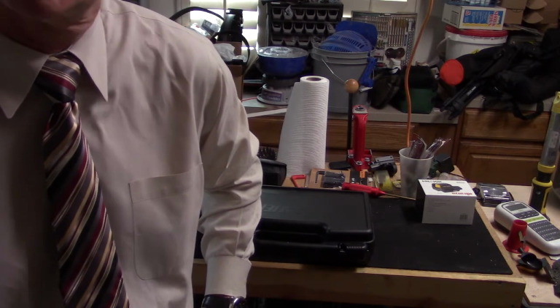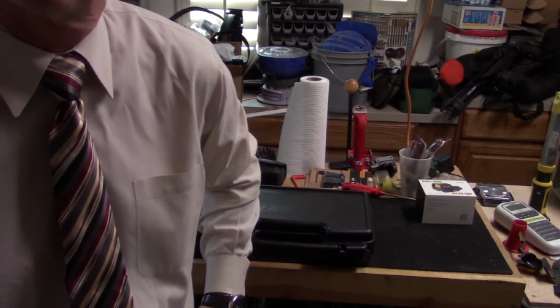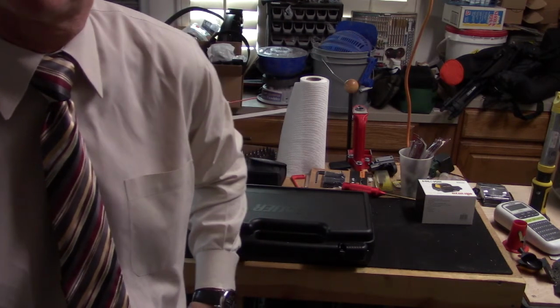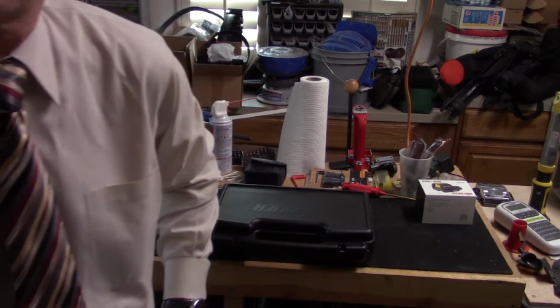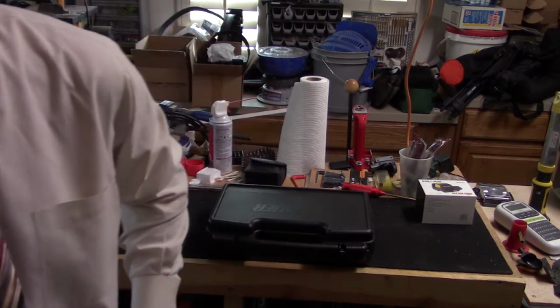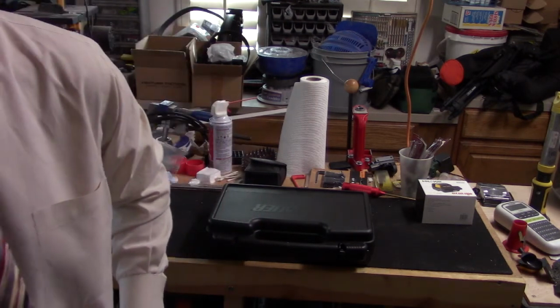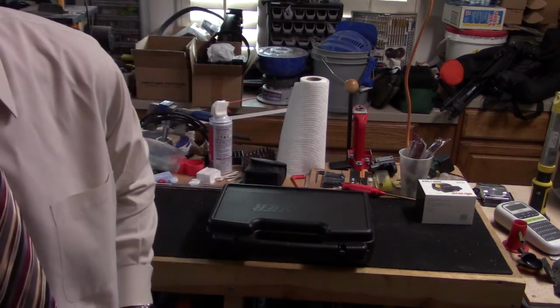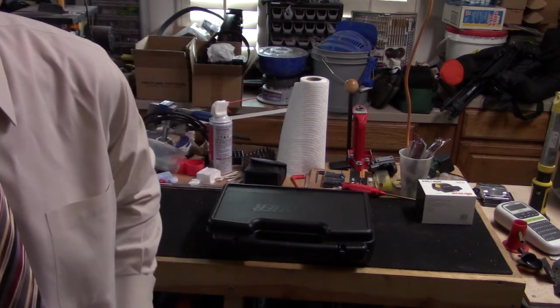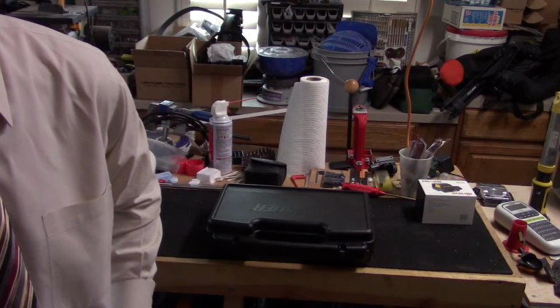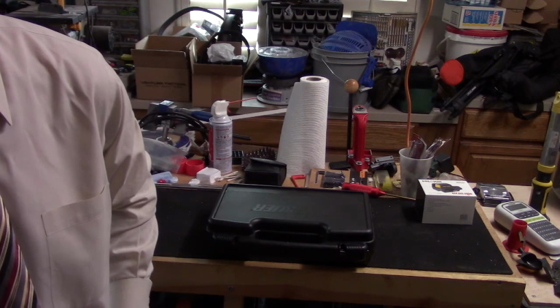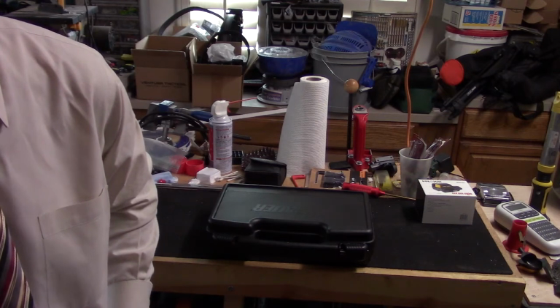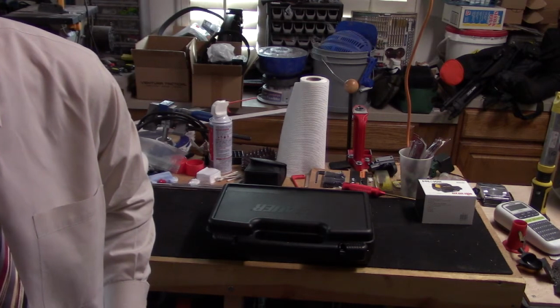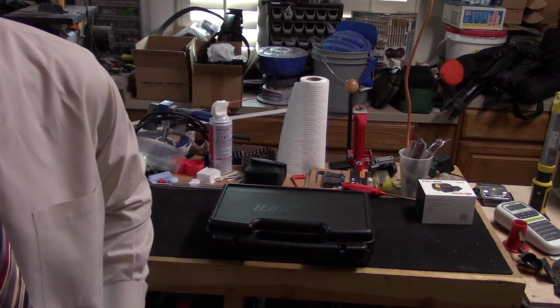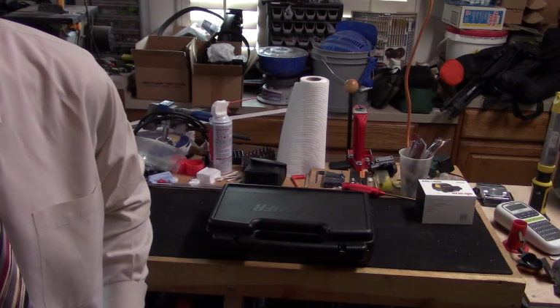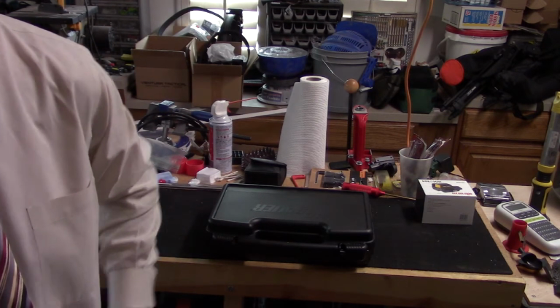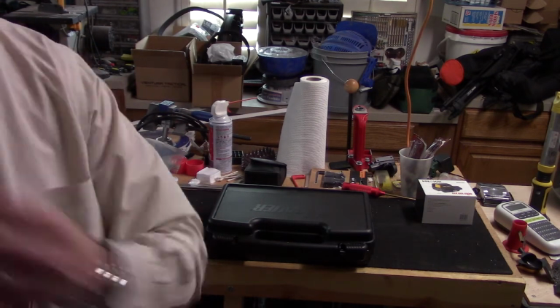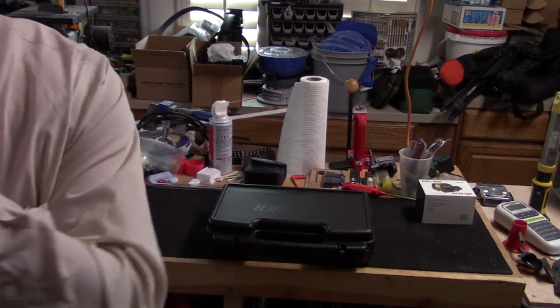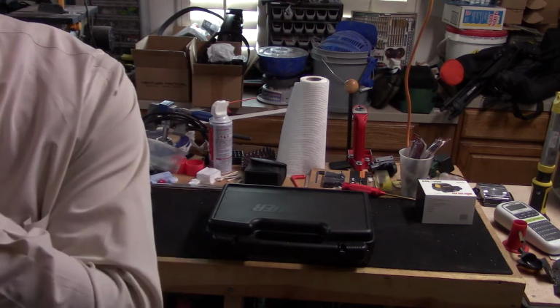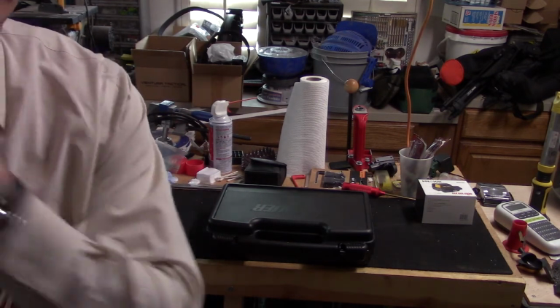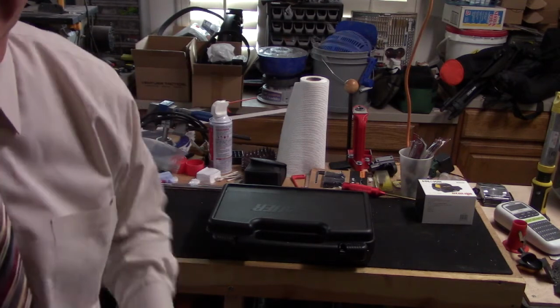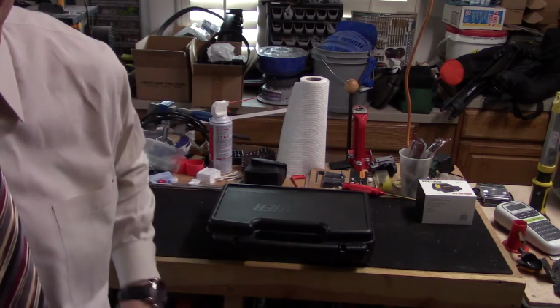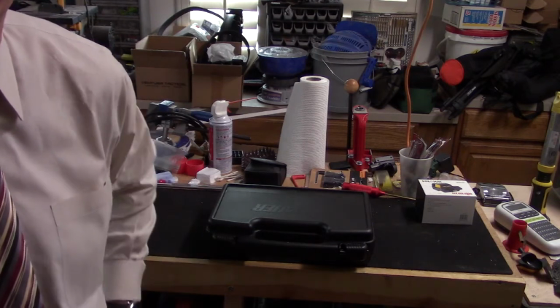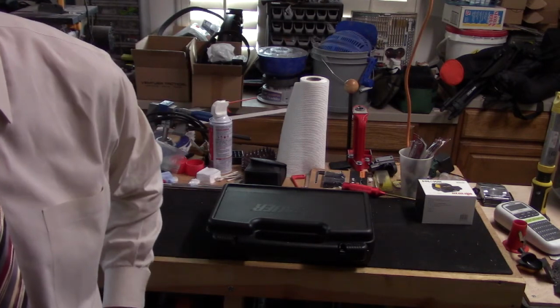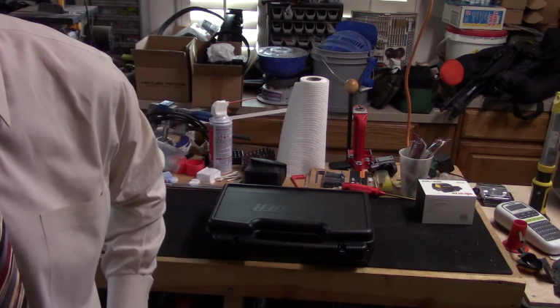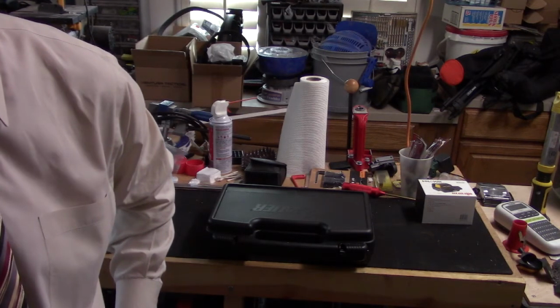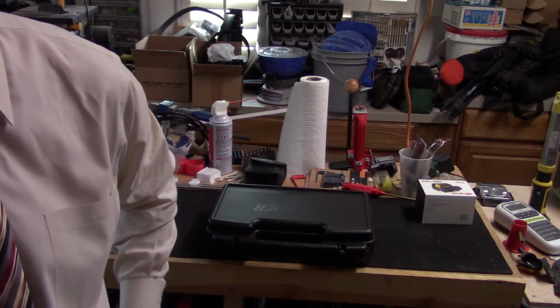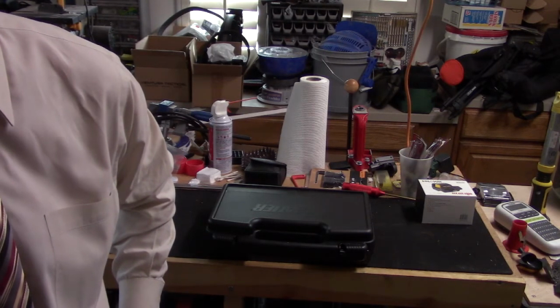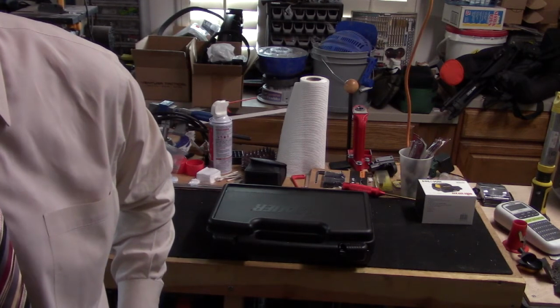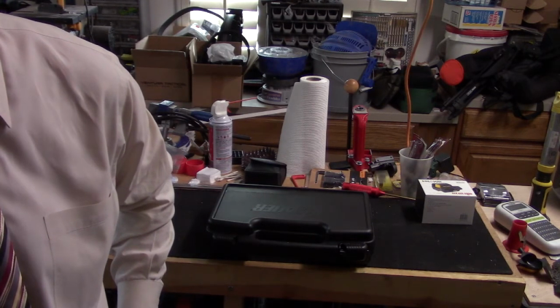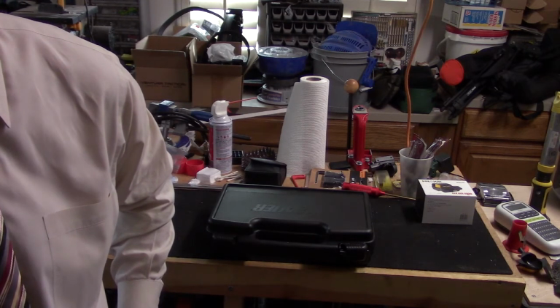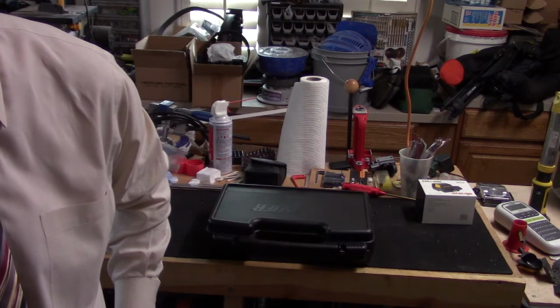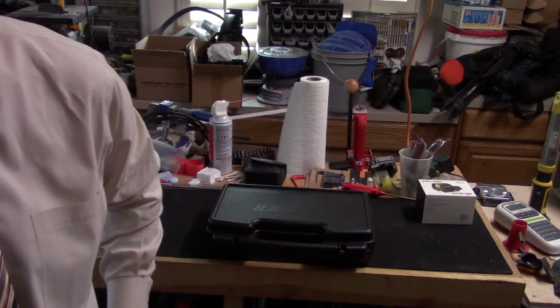This is a firearm we've been seeking out and had a lot of trouble finding locally. But today I walked into Northwest Arms, where I bought probably at least half of my firearms, and they happened to have one in stock.